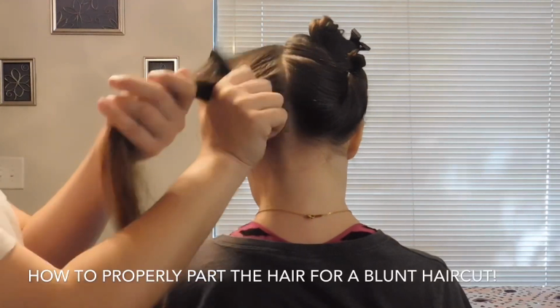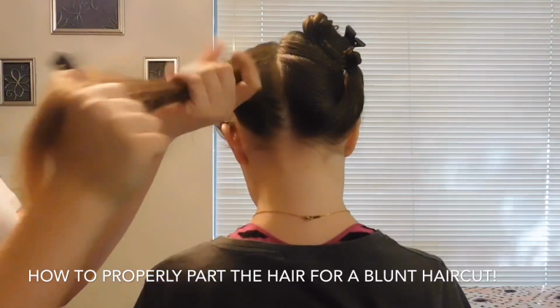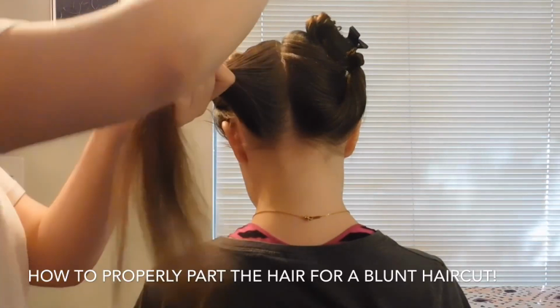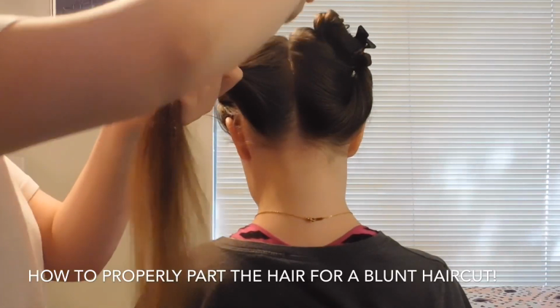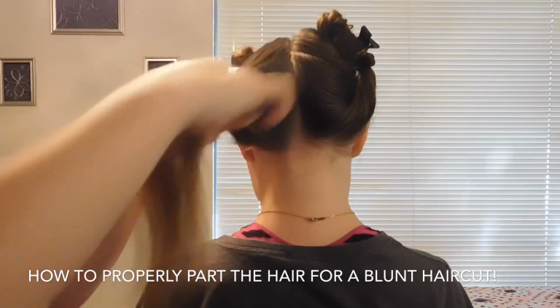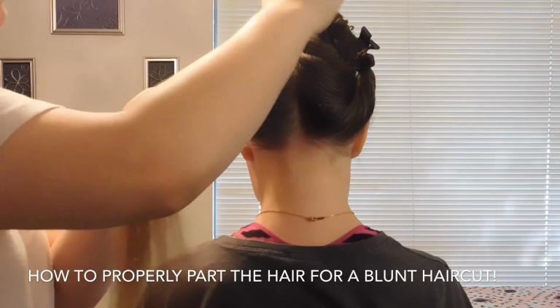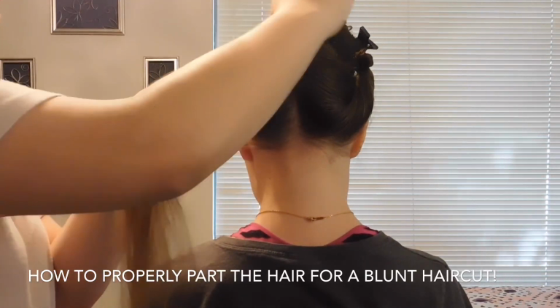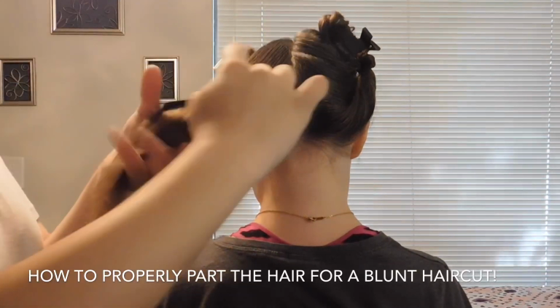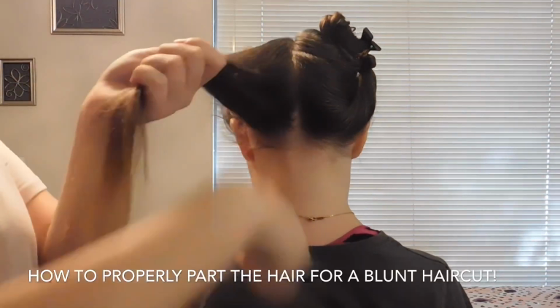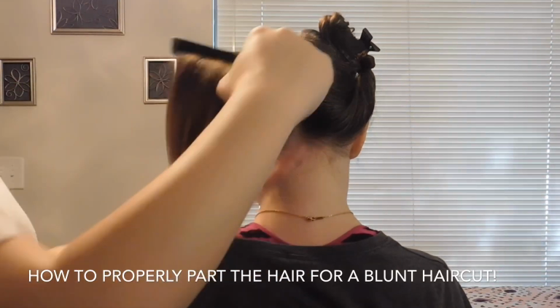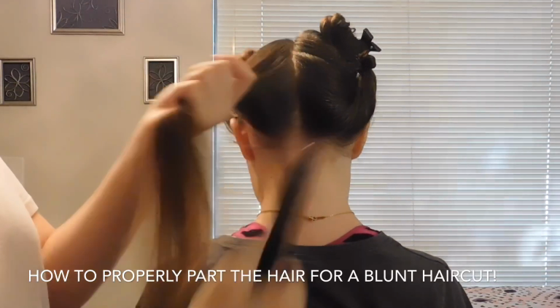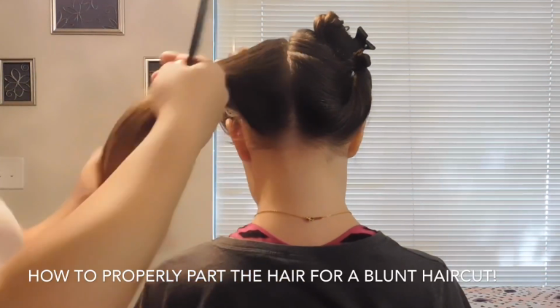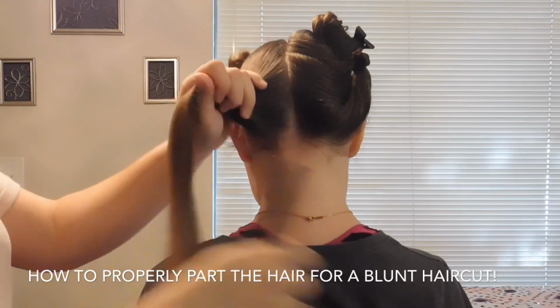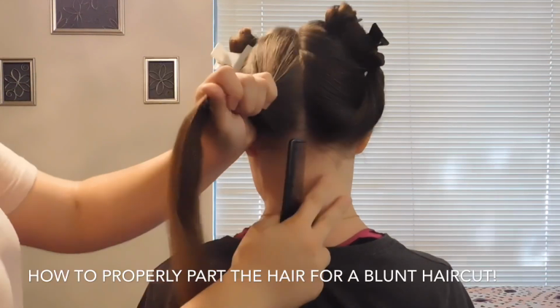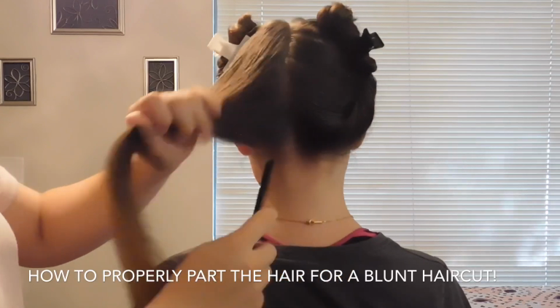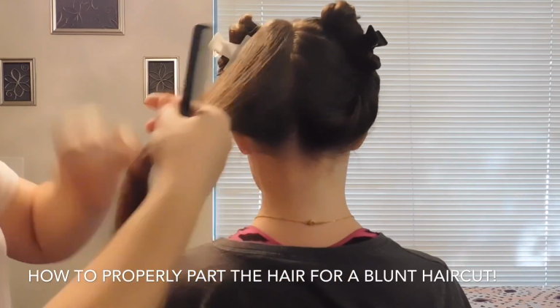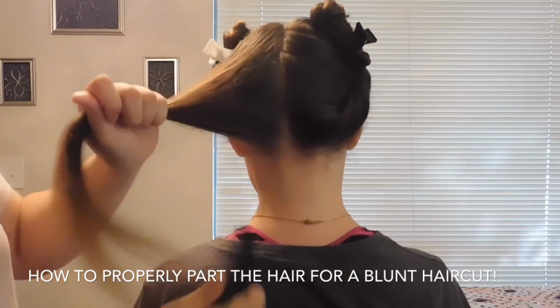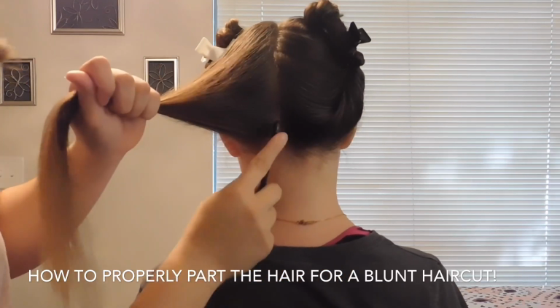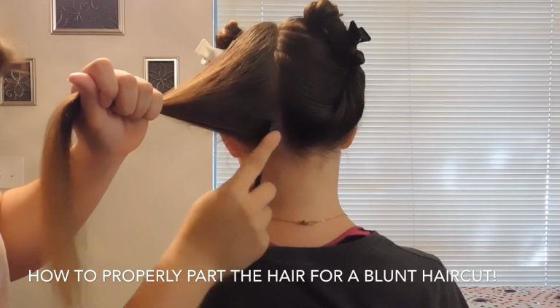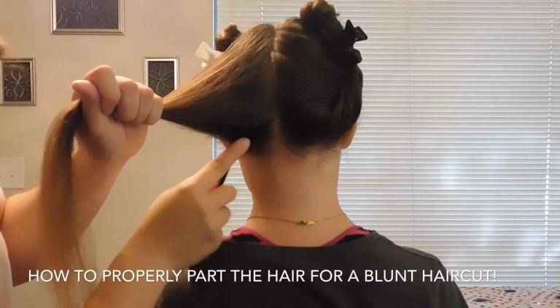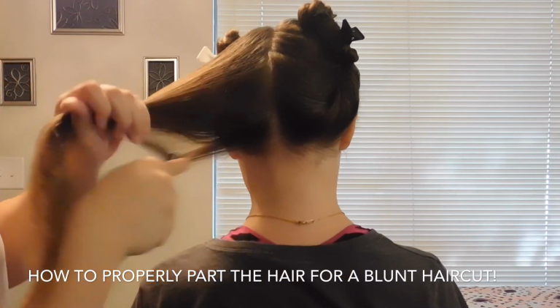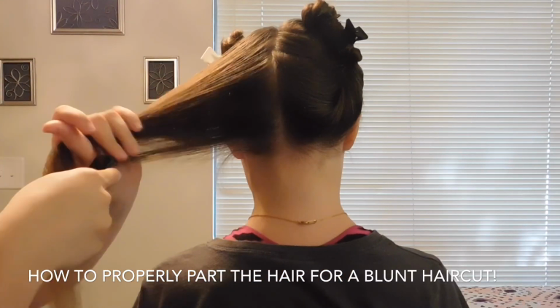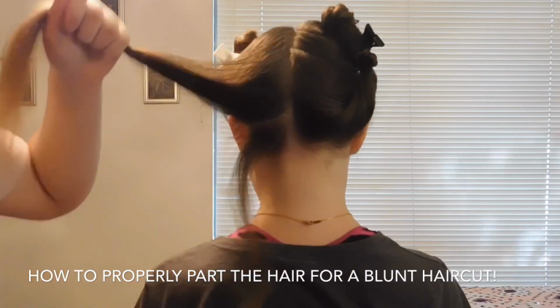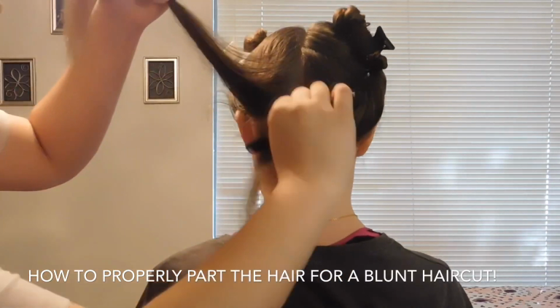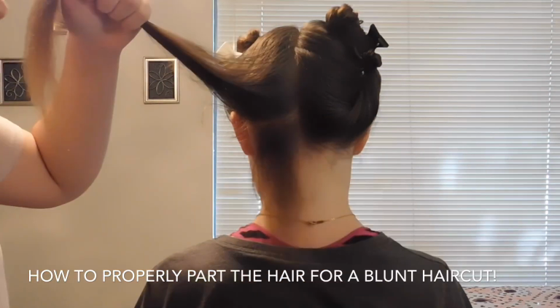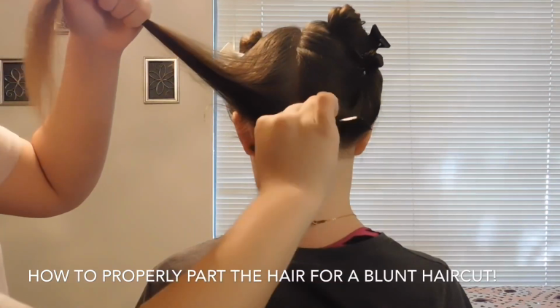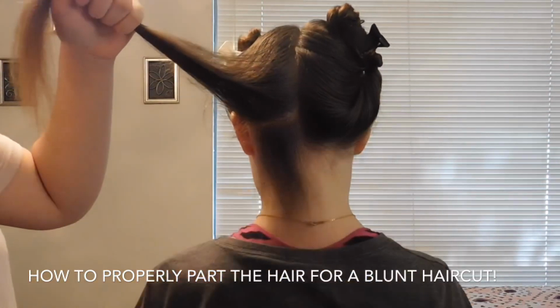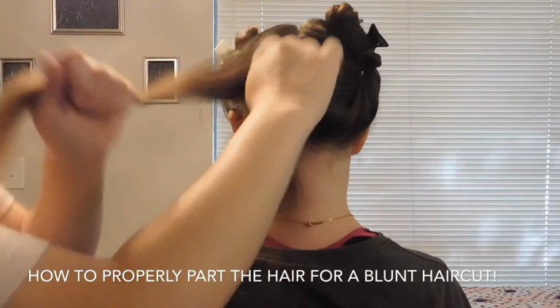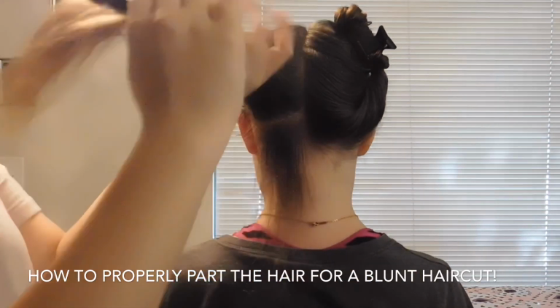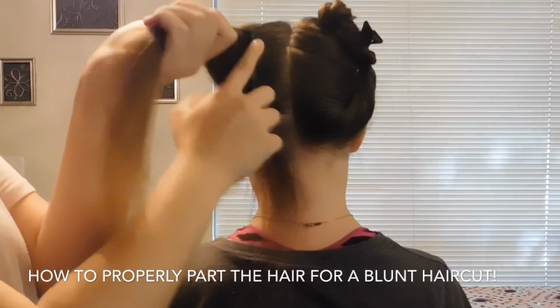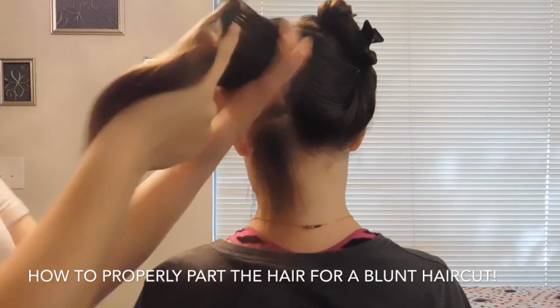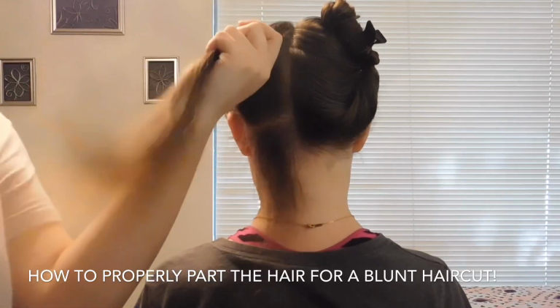Now, I am combing out section four on the left side and establishing the guideline that we are going to use for the entire haircut.